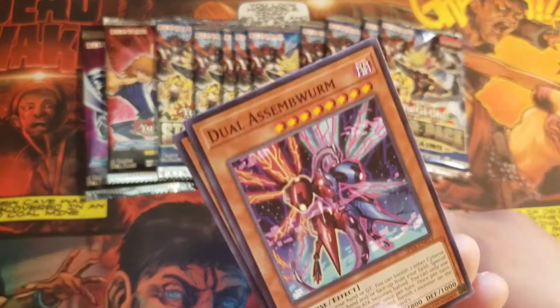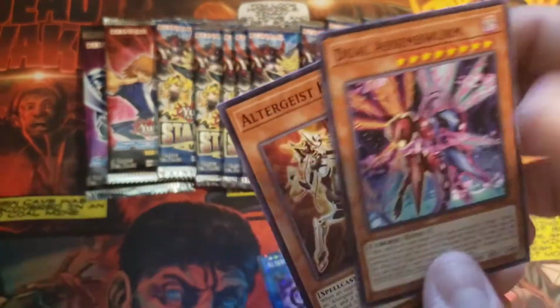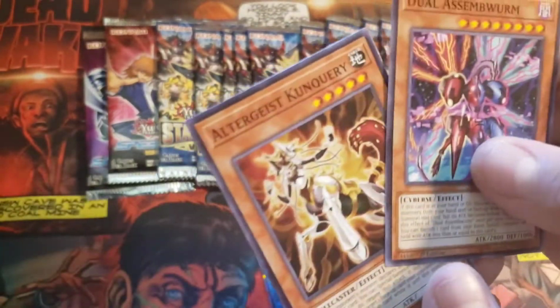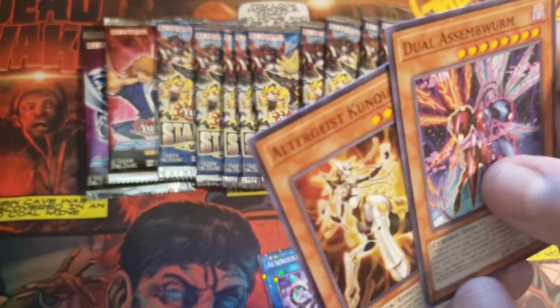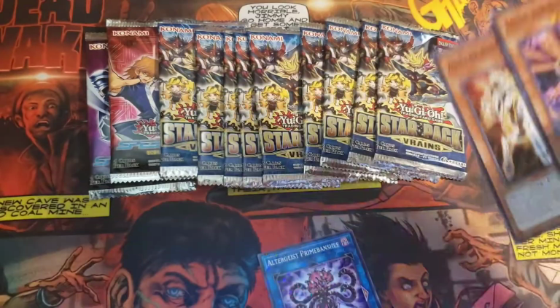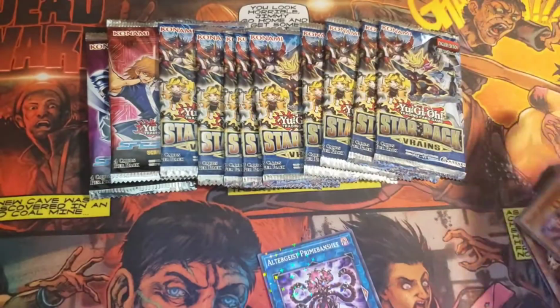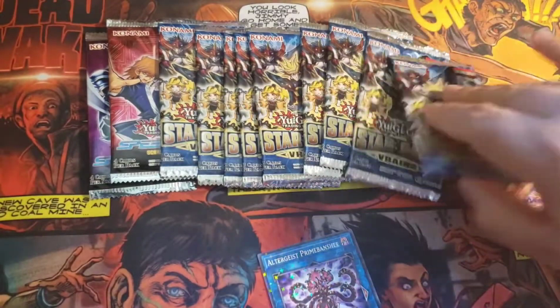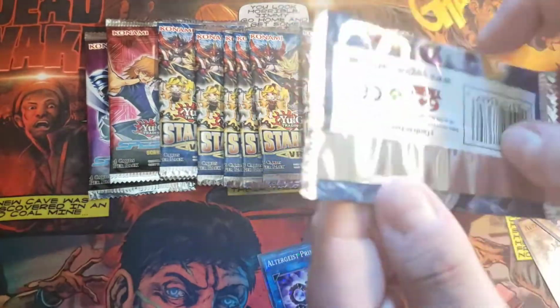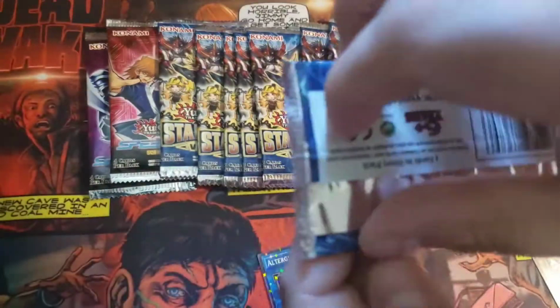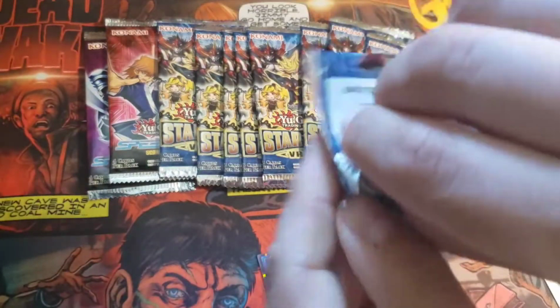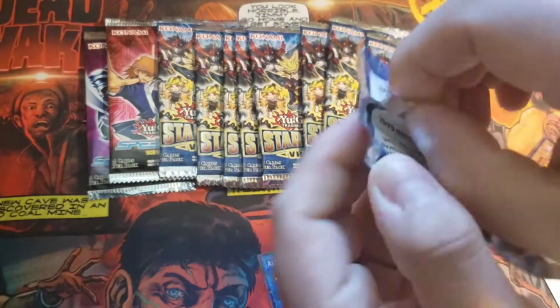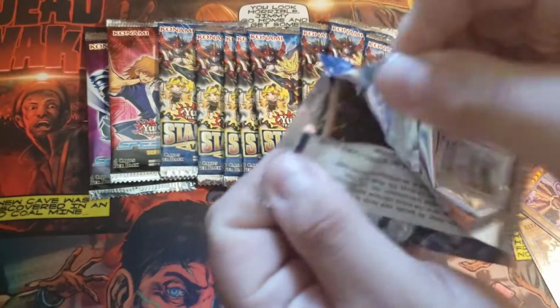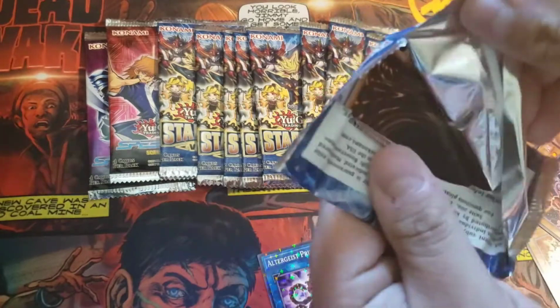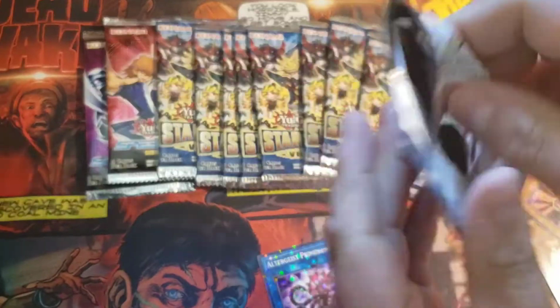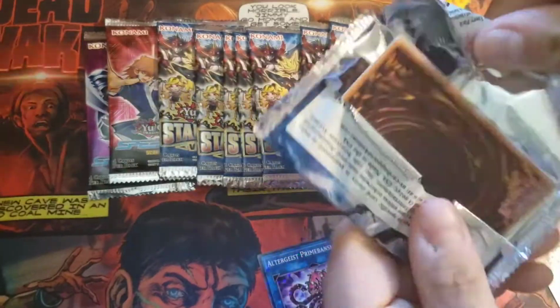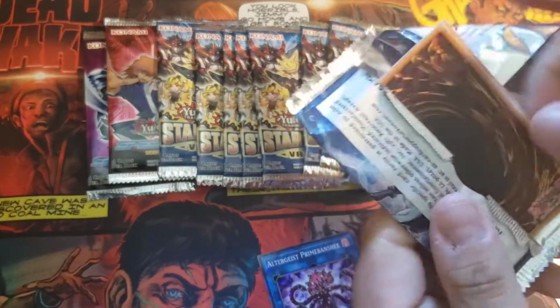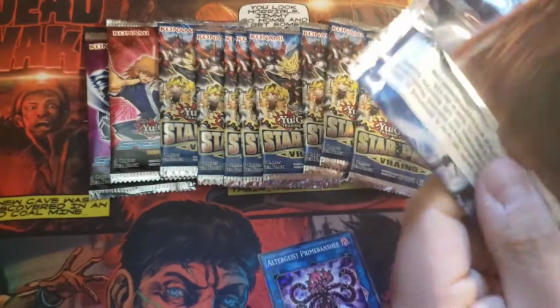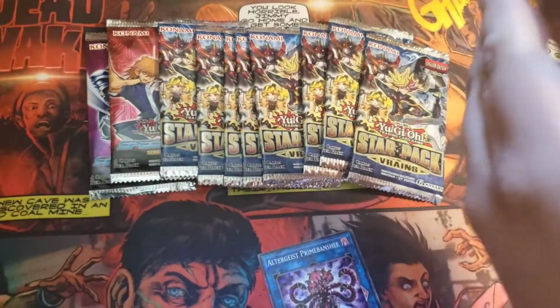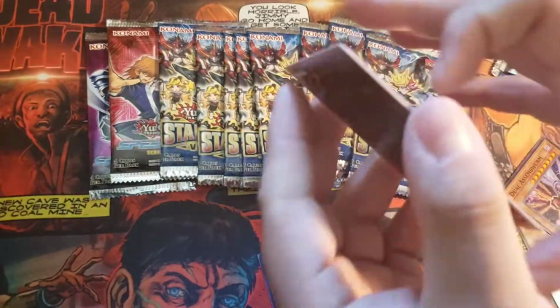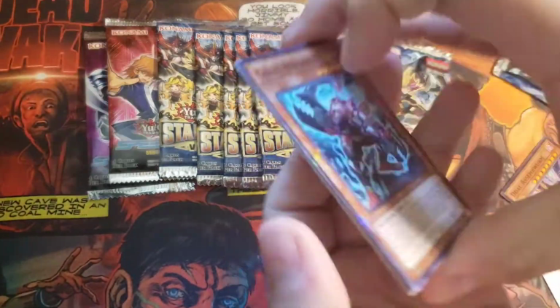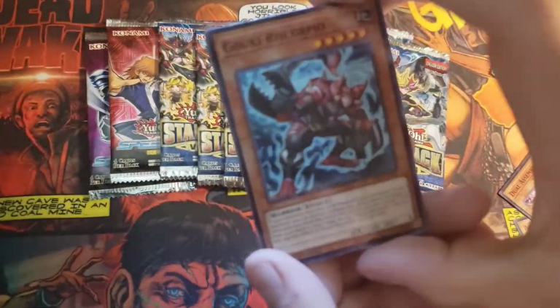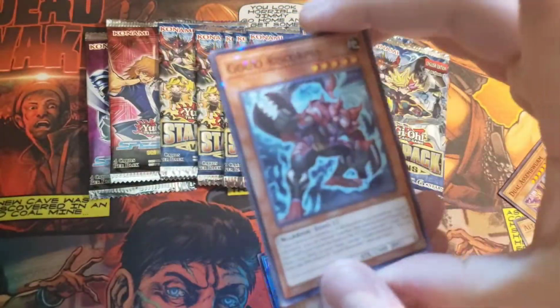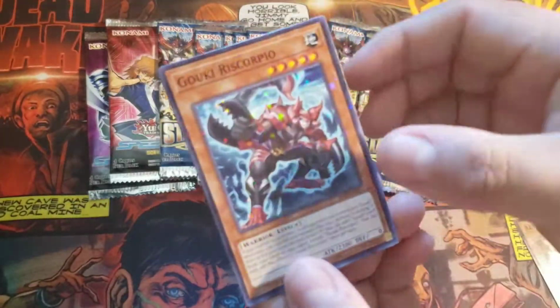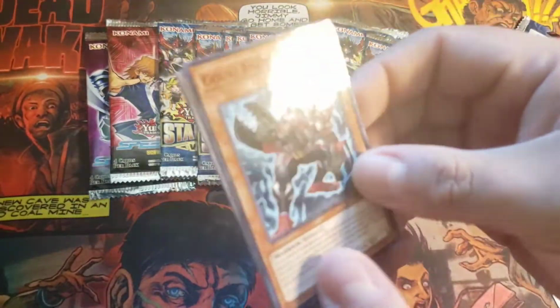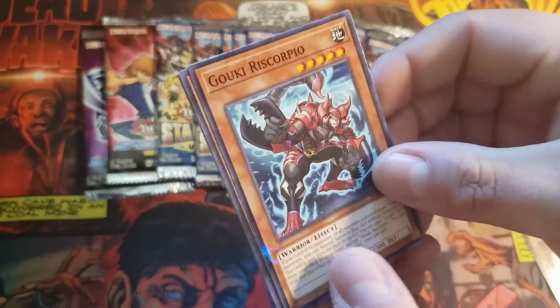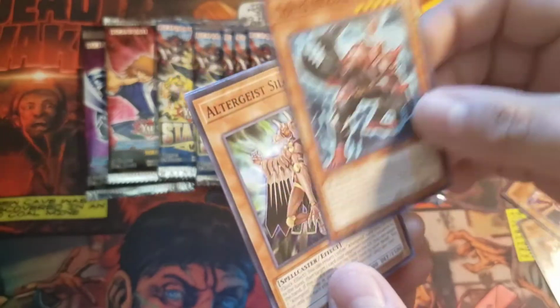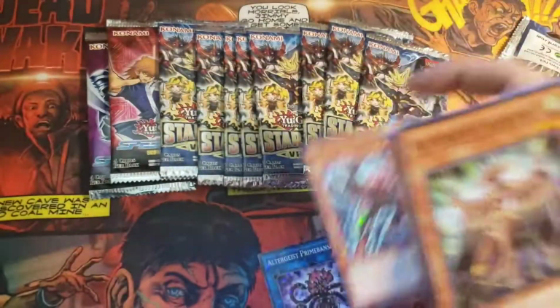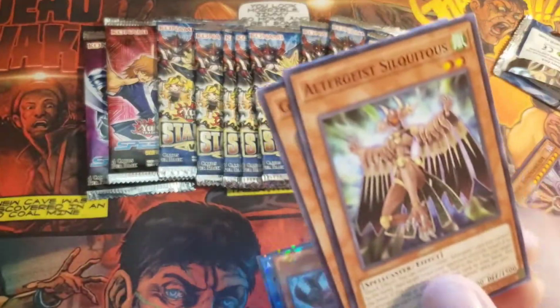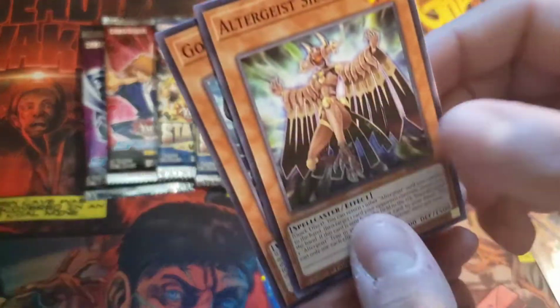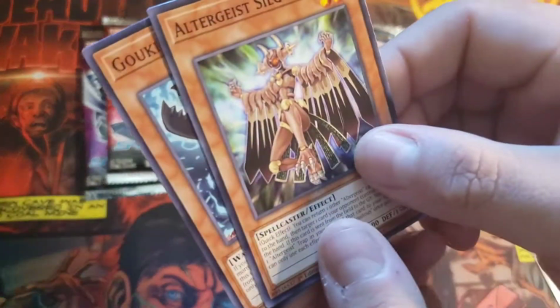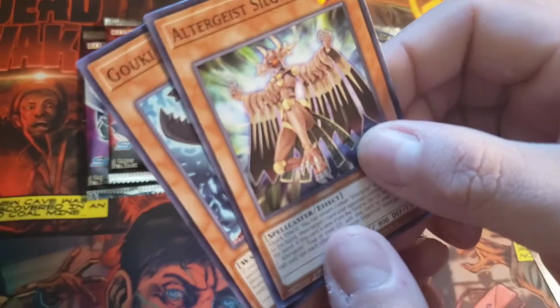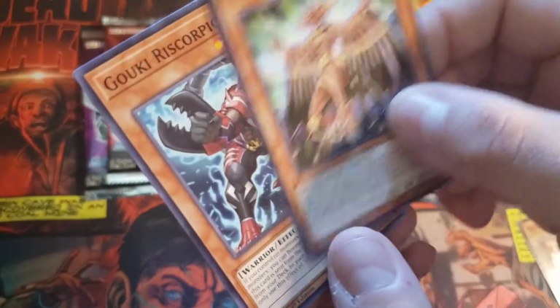And Duel Assemble and Altergeist Konkuri. Next pack — we have a Goki Riscorpio as our Star Foil, and Altergeist Silquirtus.